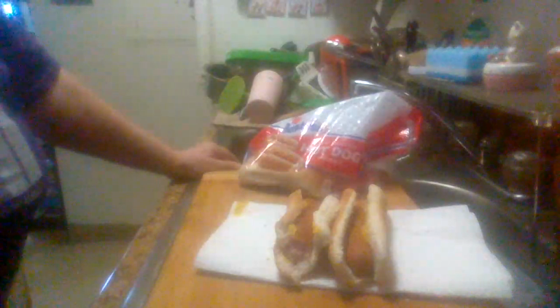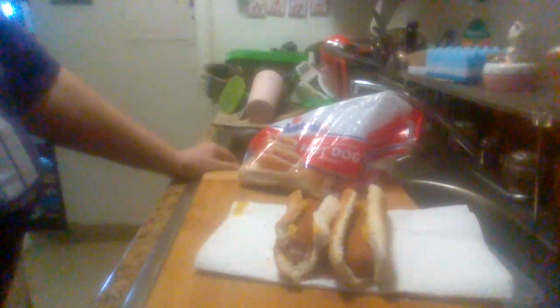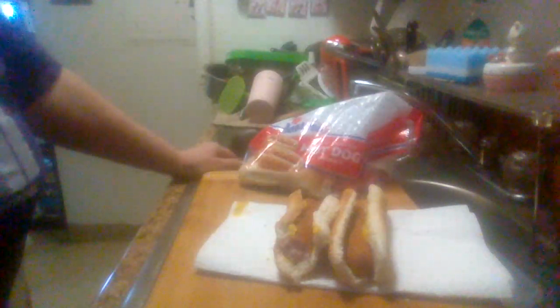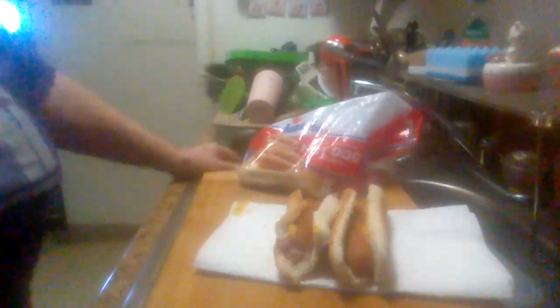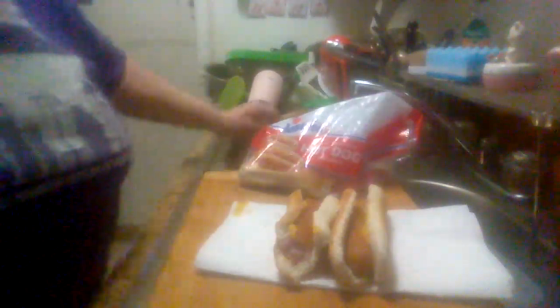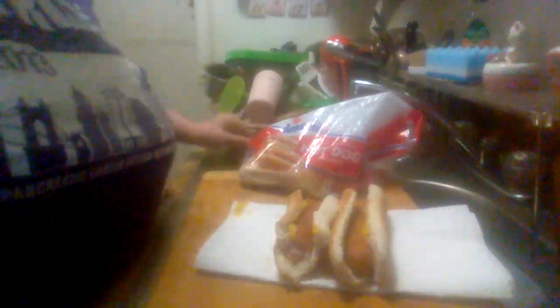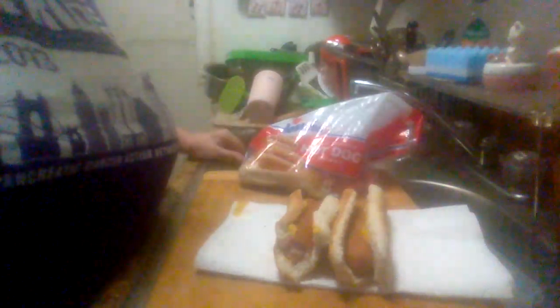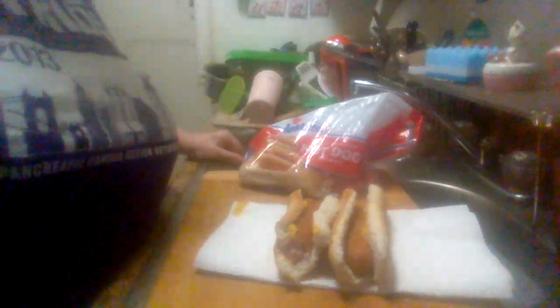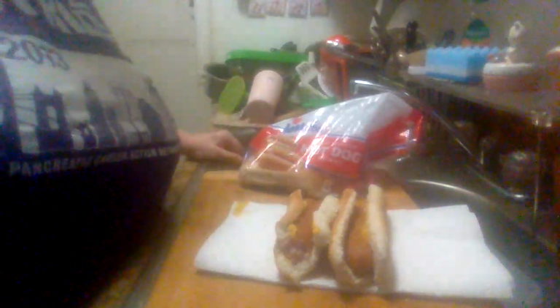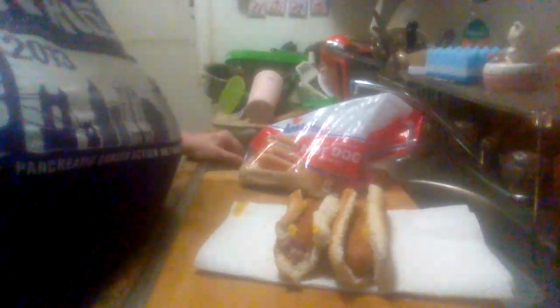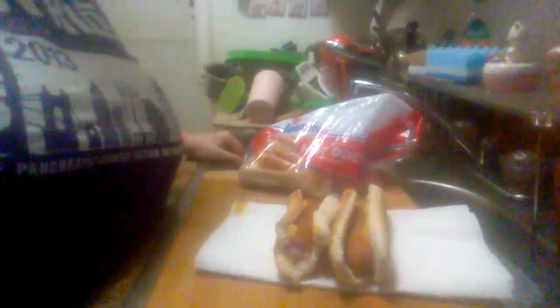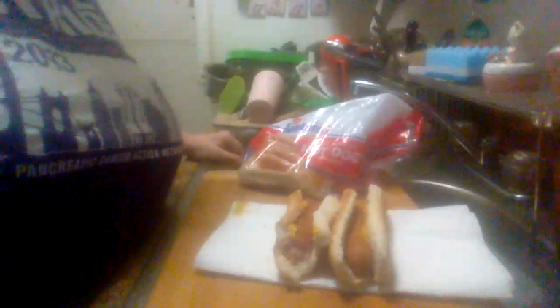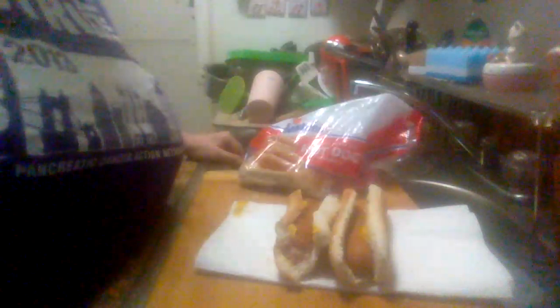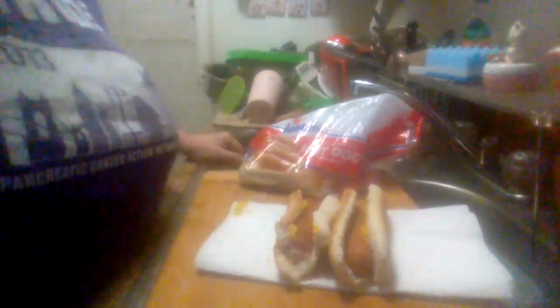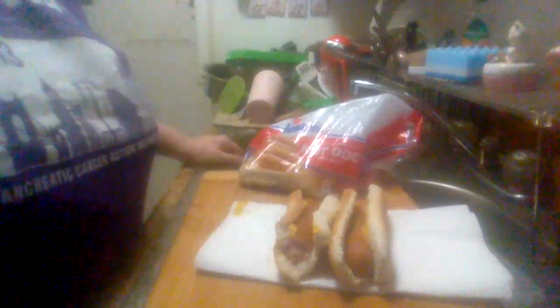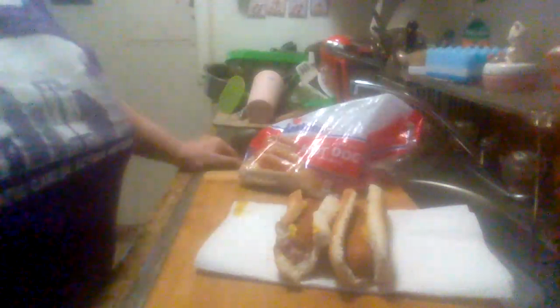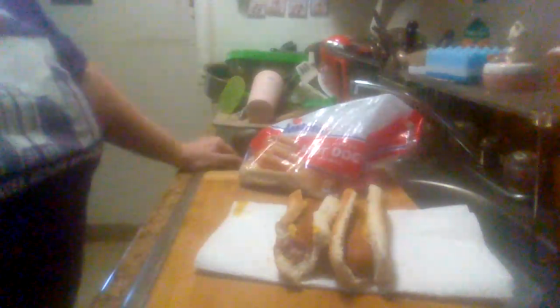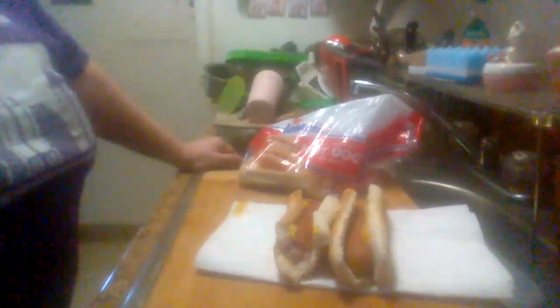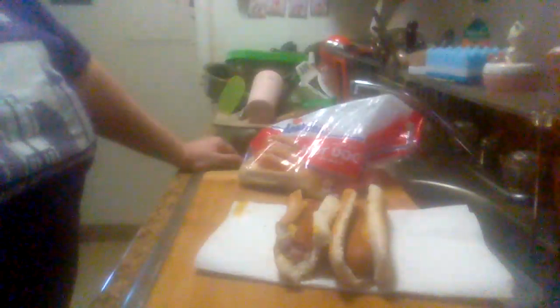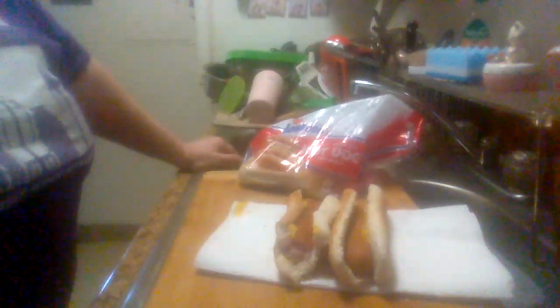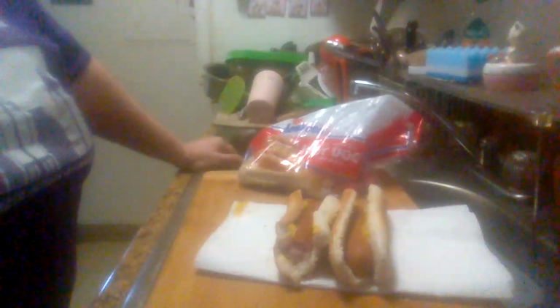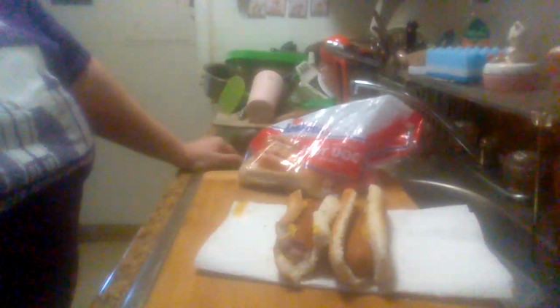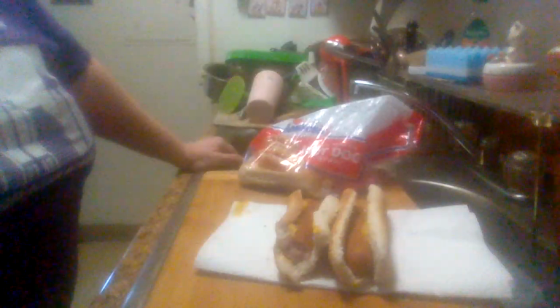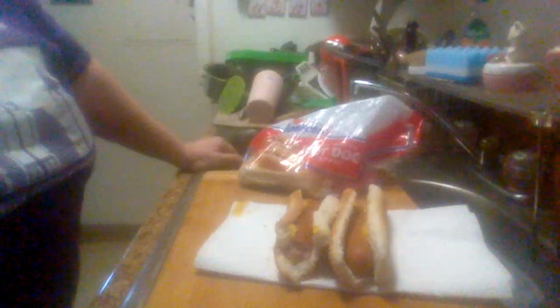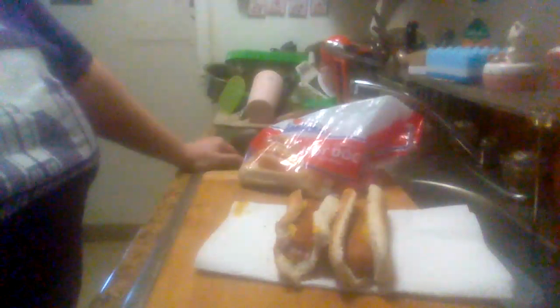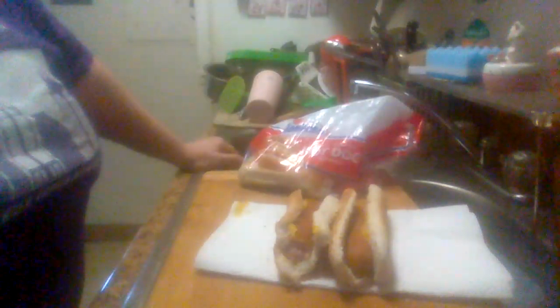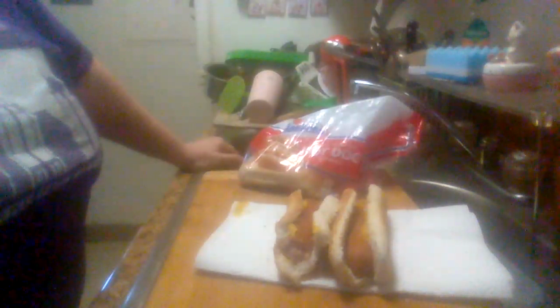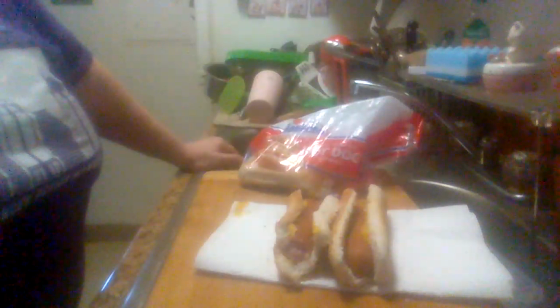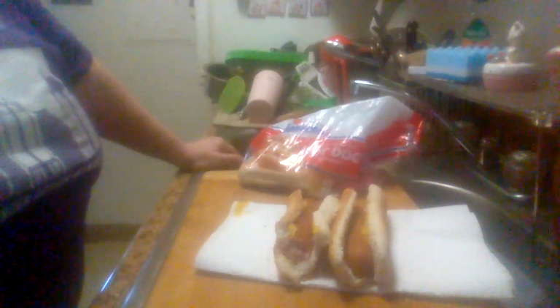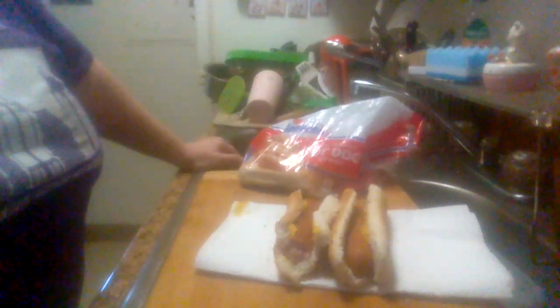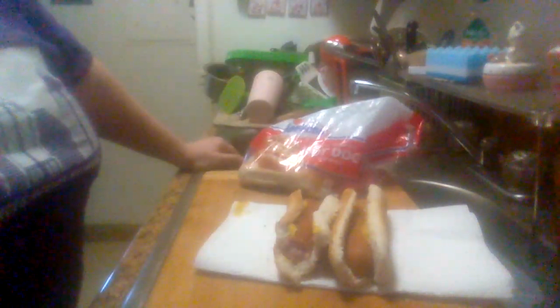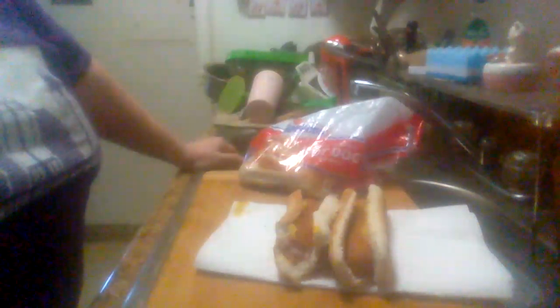Please like, share, and subscribe to my channel. This is Off Grid Midwest product reviews. See you on my next product review.